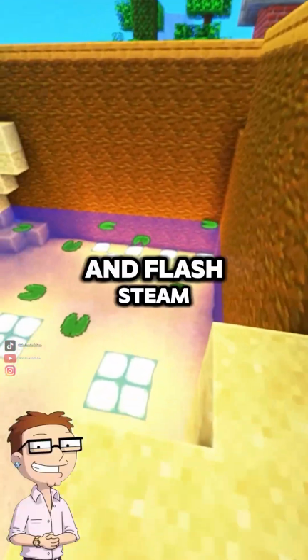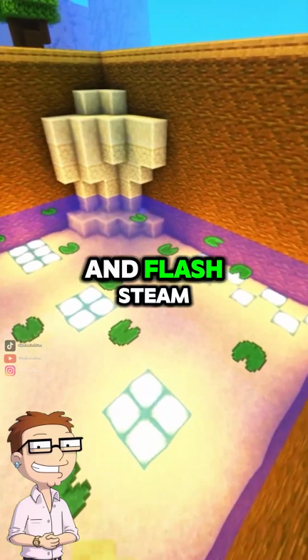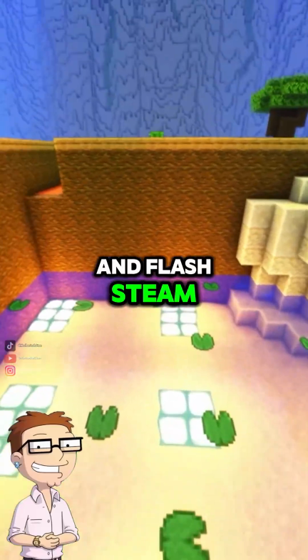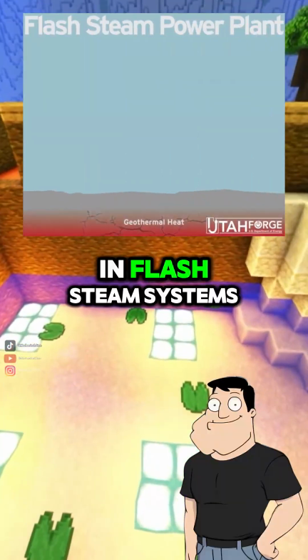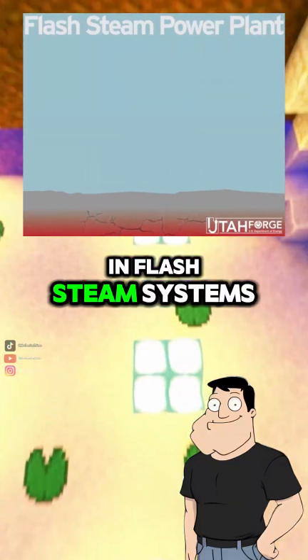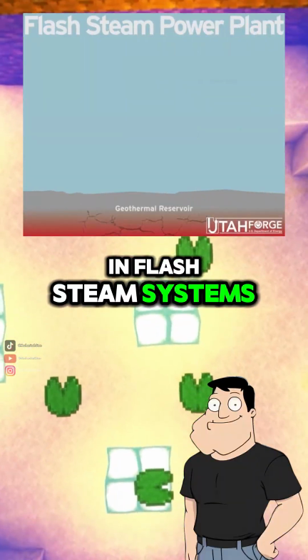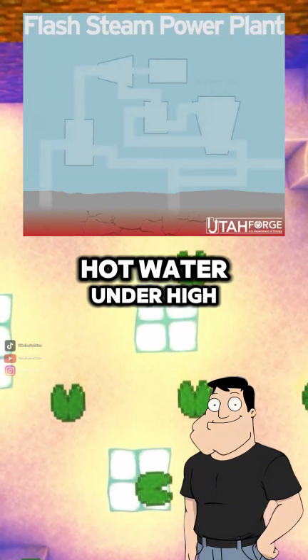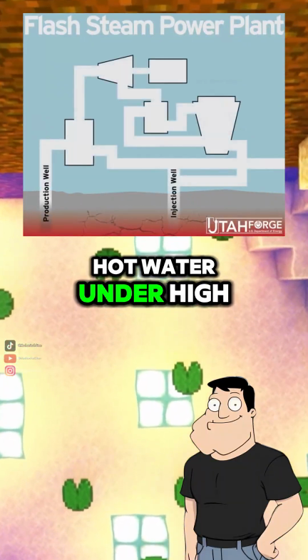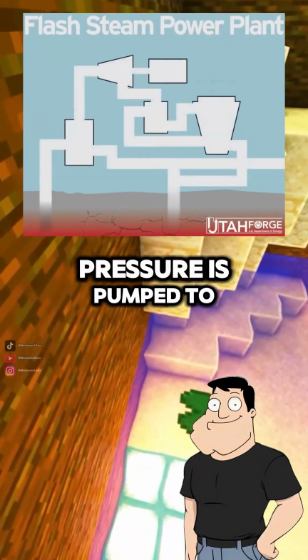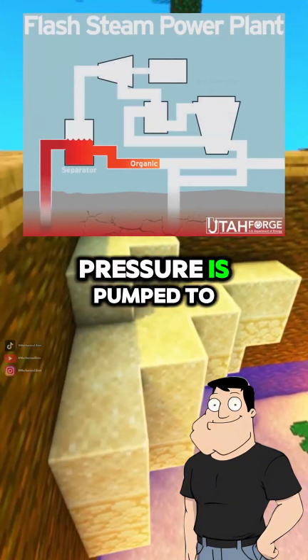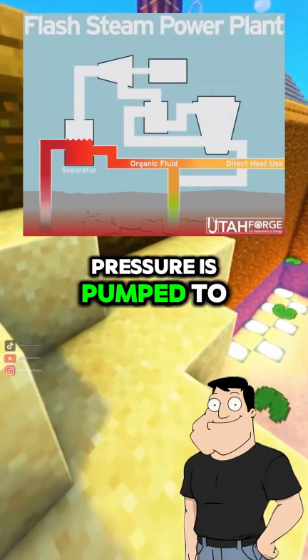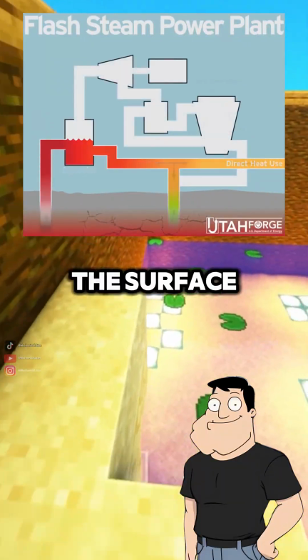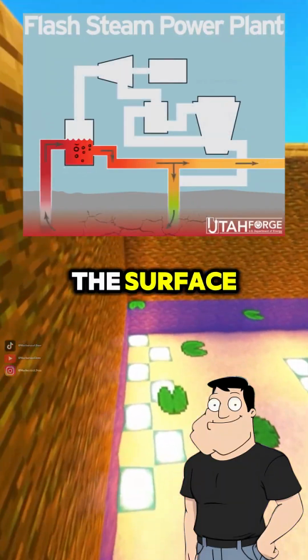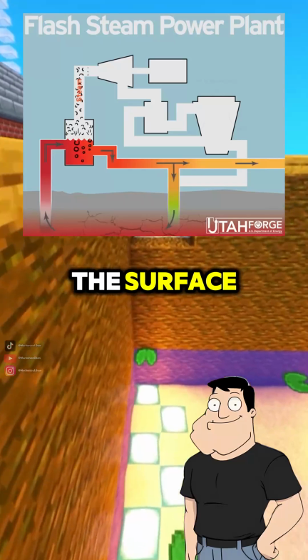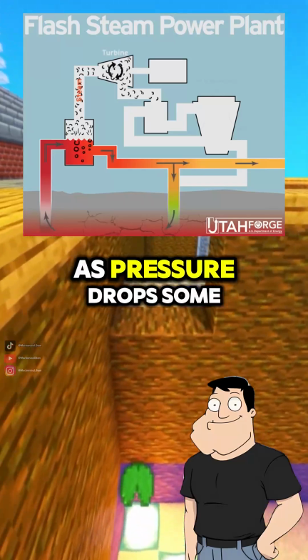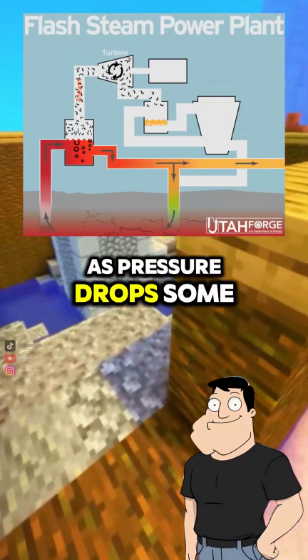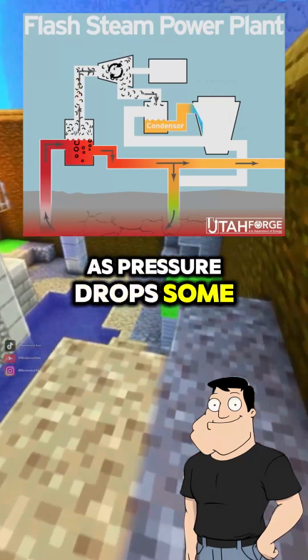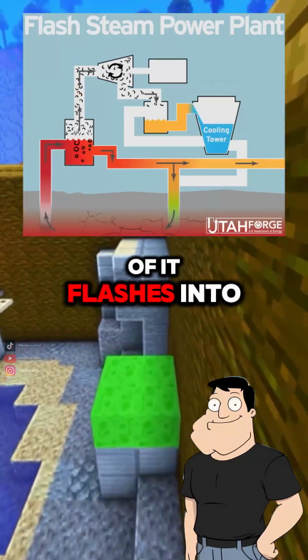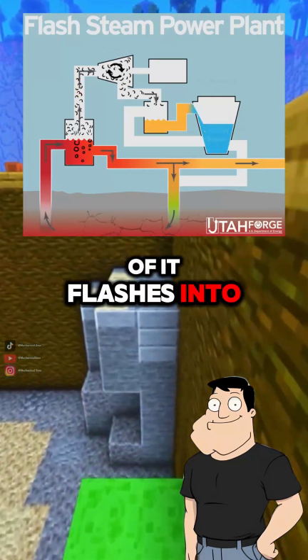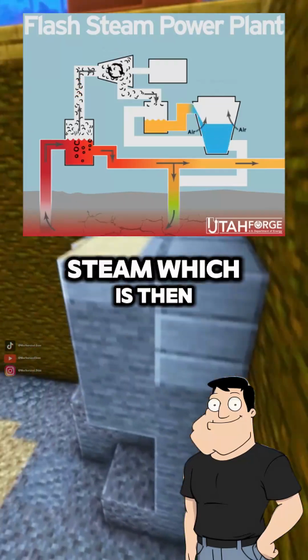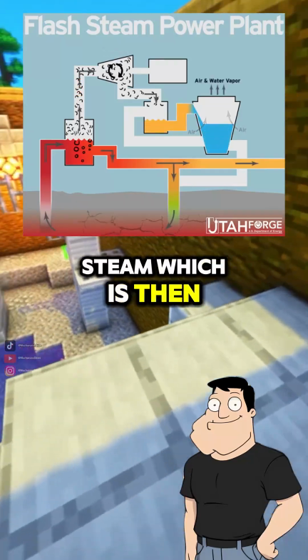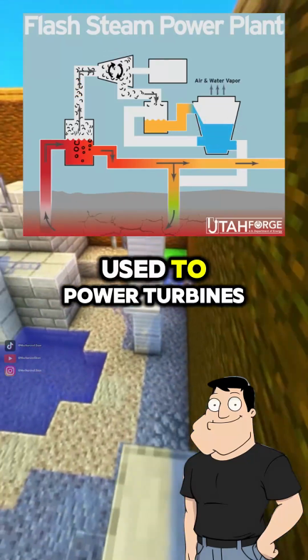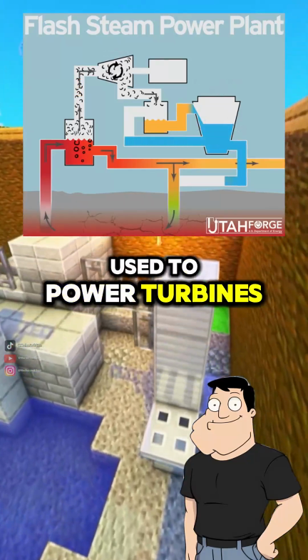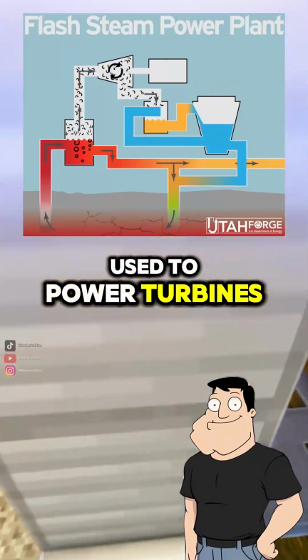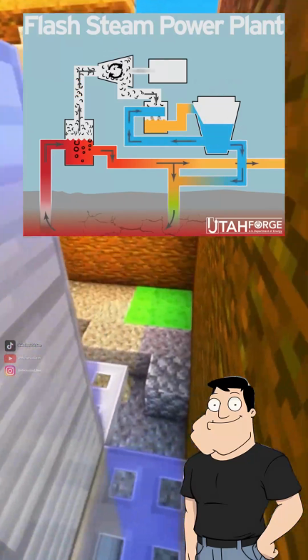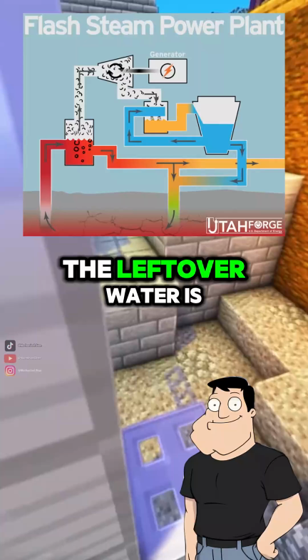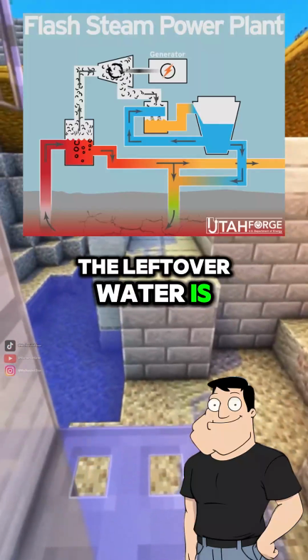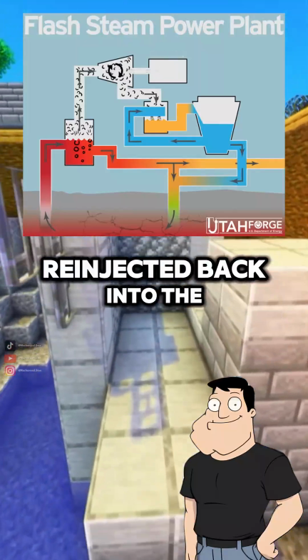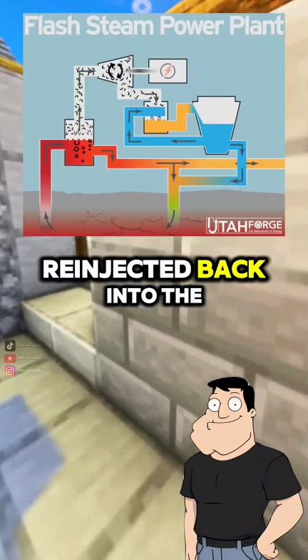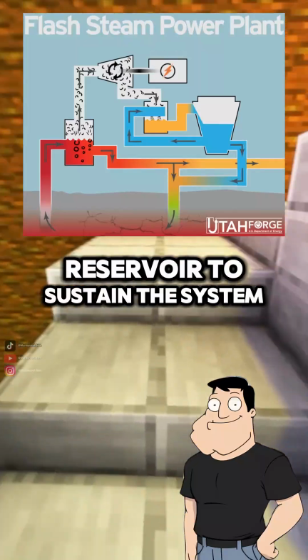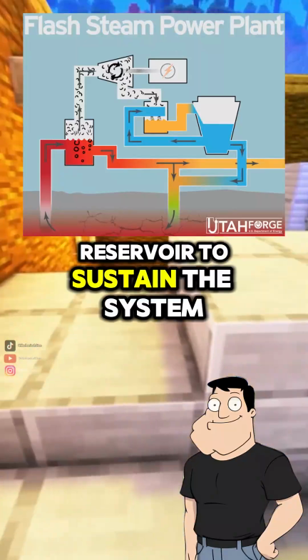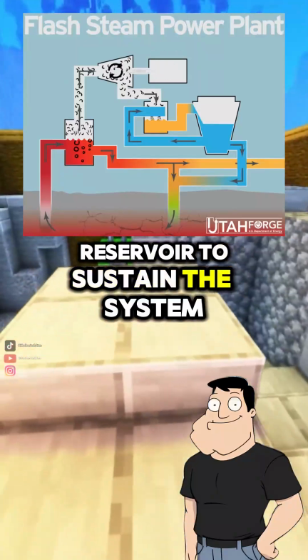And flash steam? In flash steam systems, hot water under high pressure is pumped to the surface. As pressure drops, some of it flashes into steam, which is then used to power turbines. The leftover water is re-injected back into the reservoir to sustain the system.